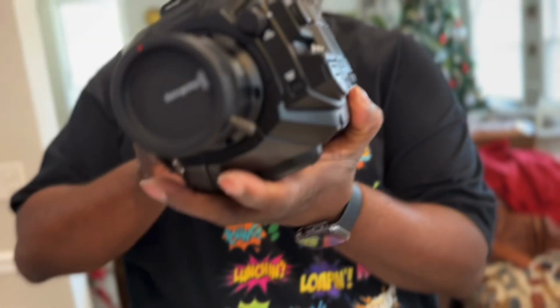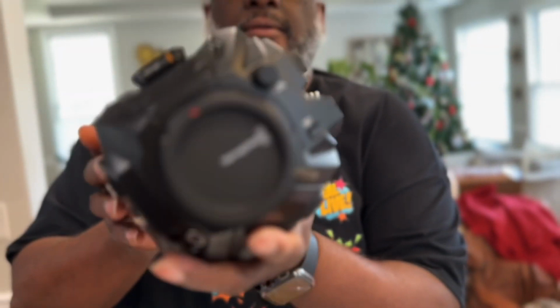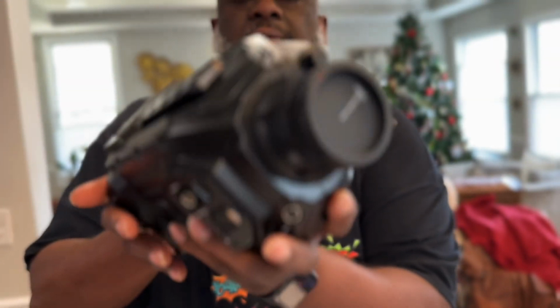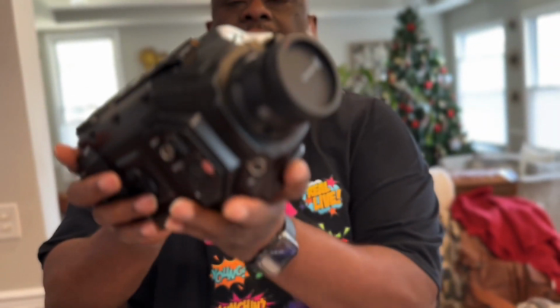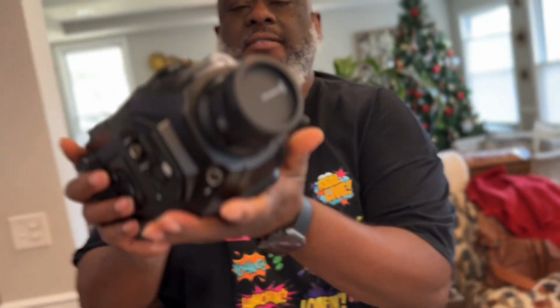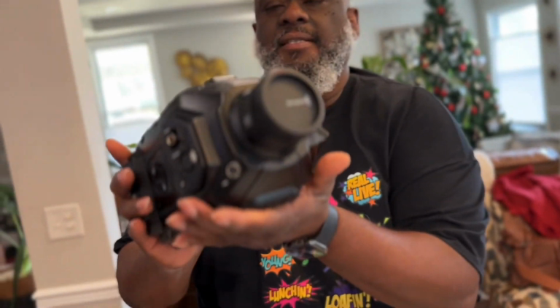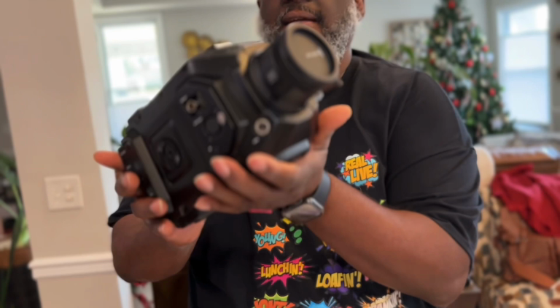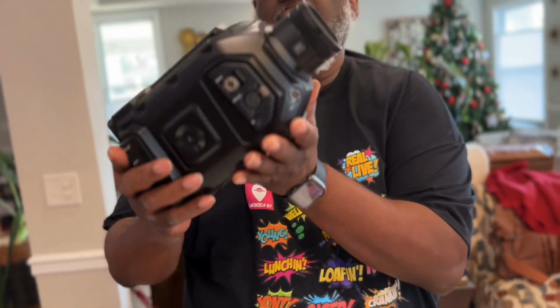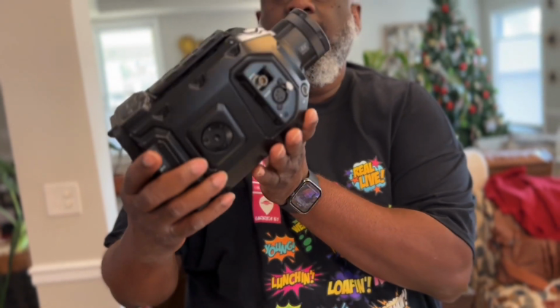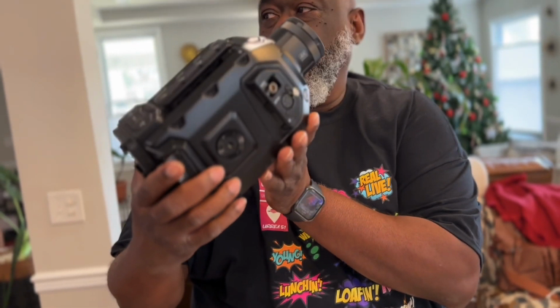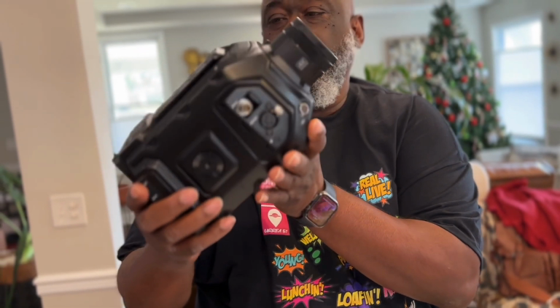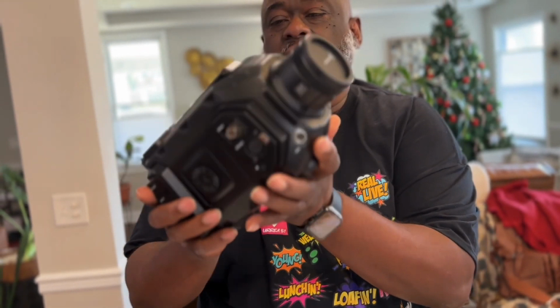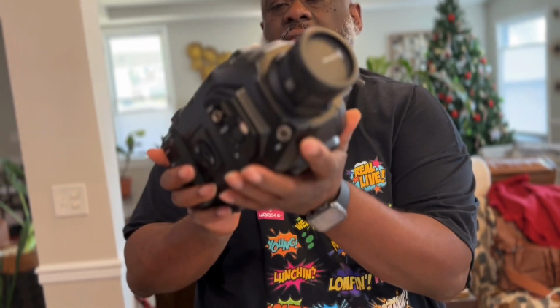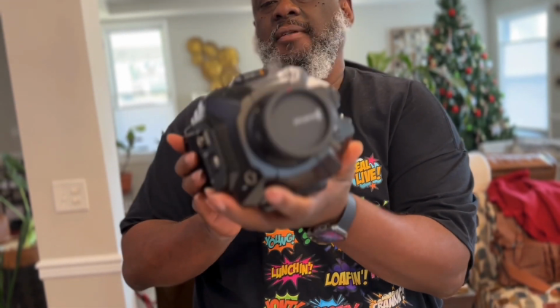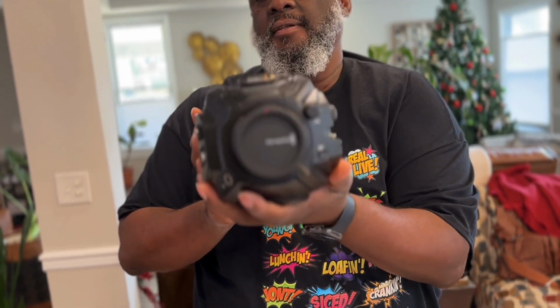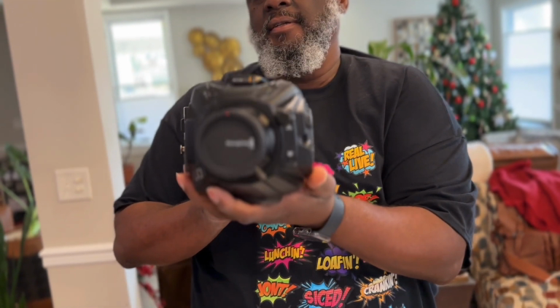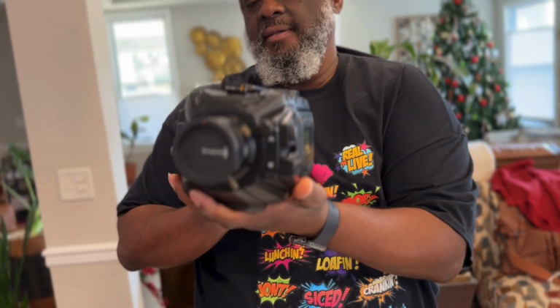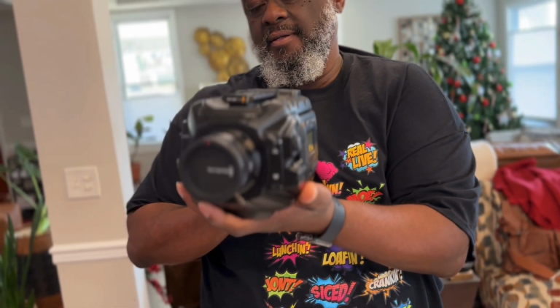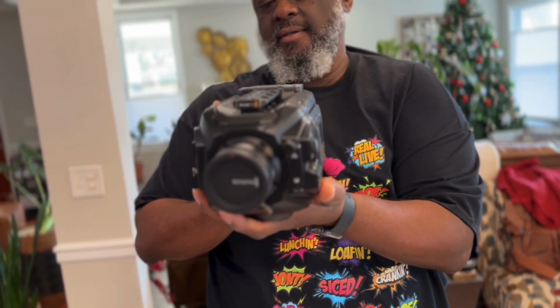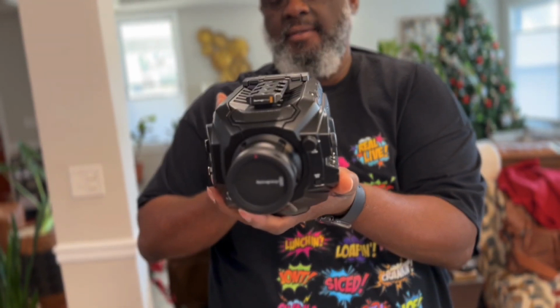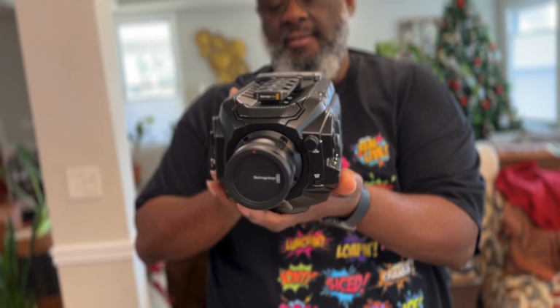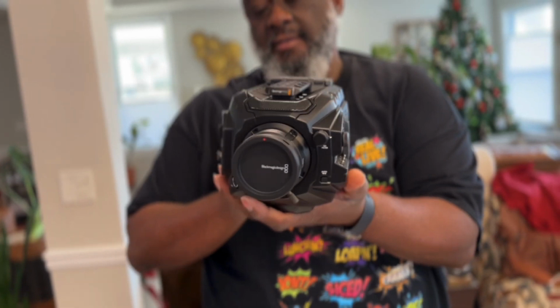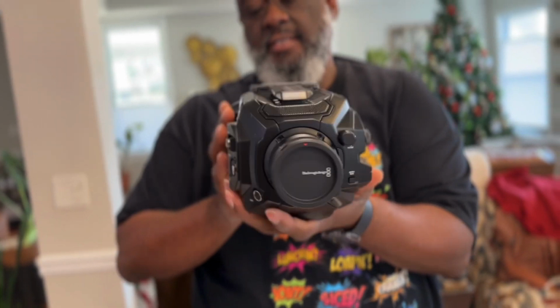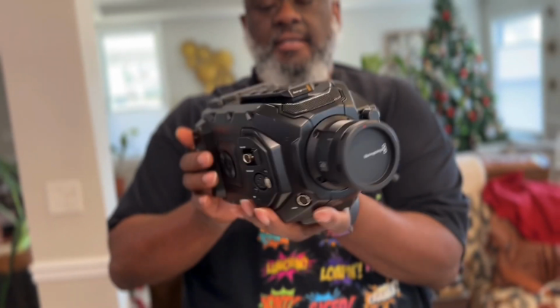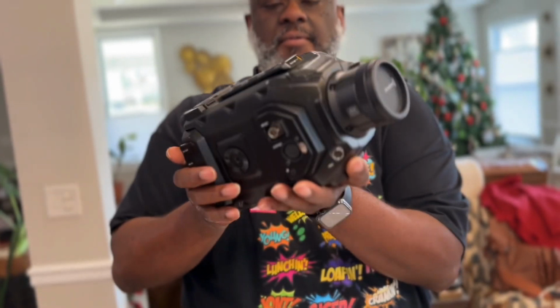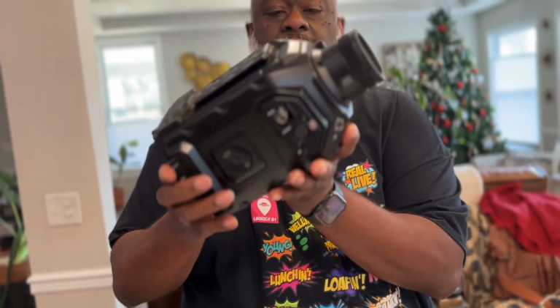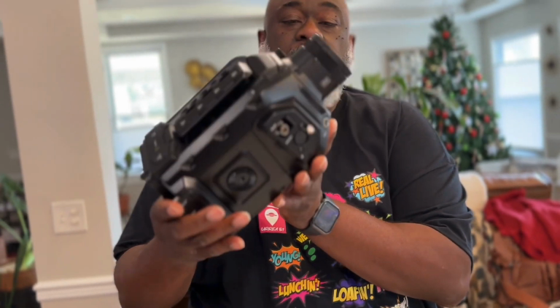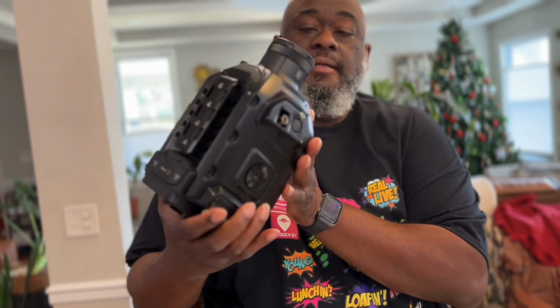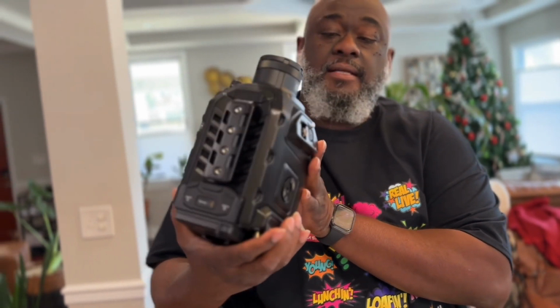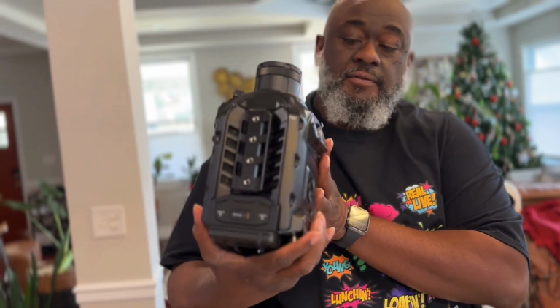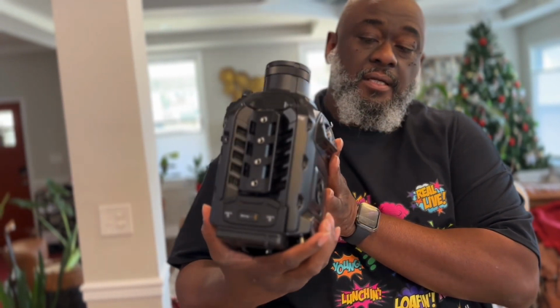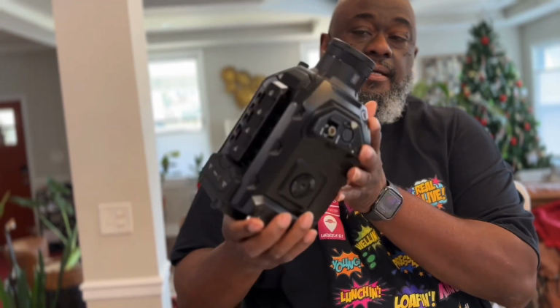We have the Blackmagic Design Ursa Broadcast G2. This is next level right here, guys.